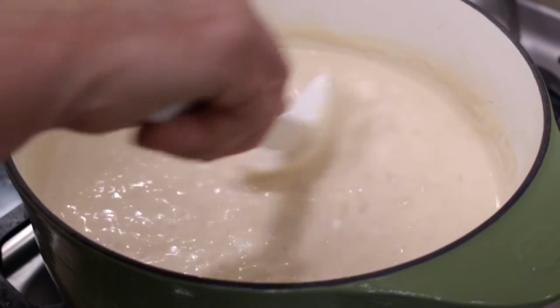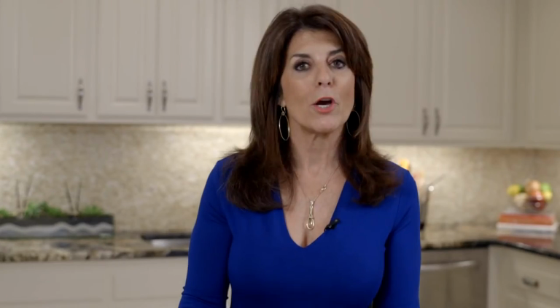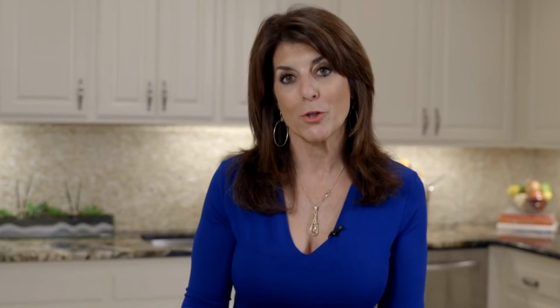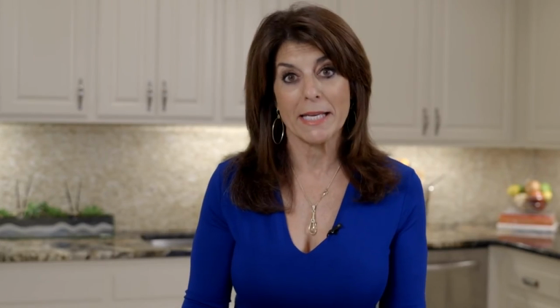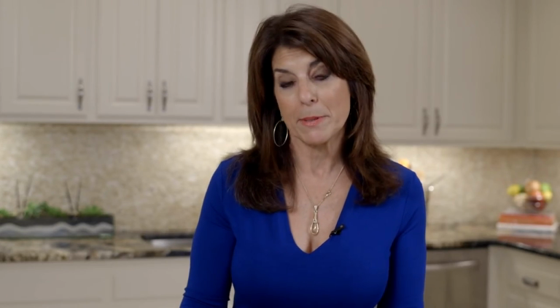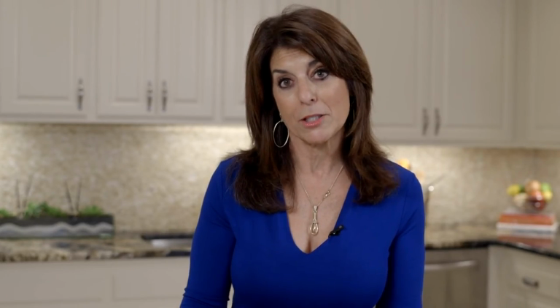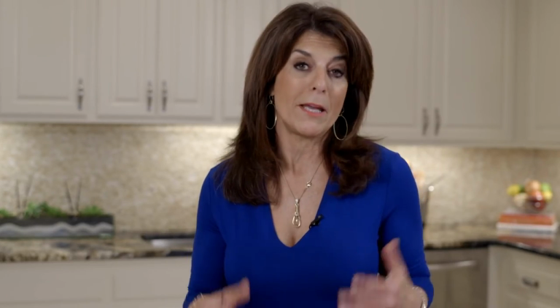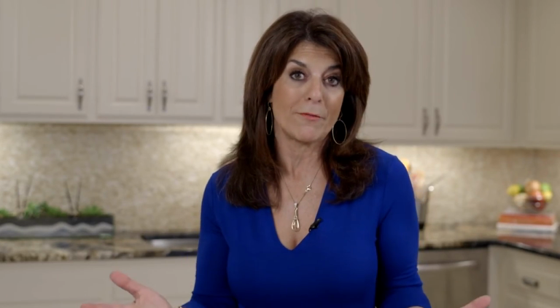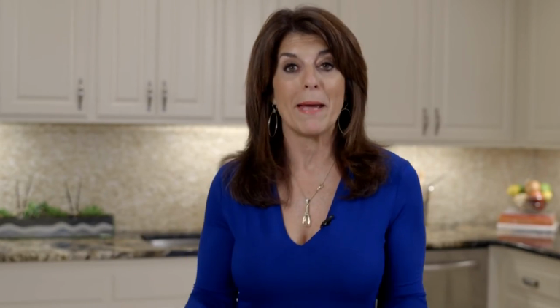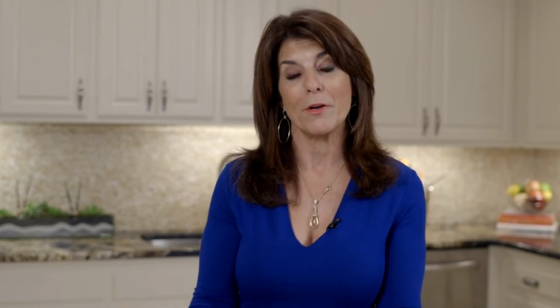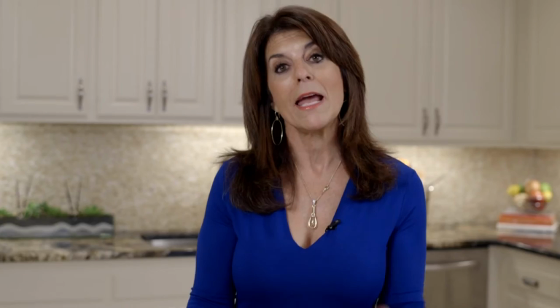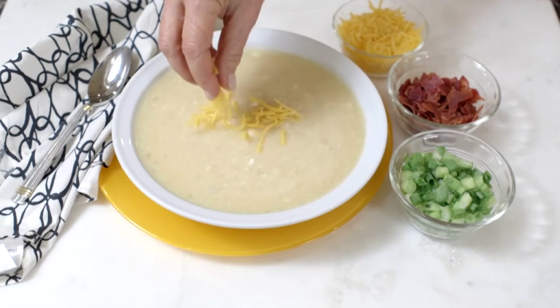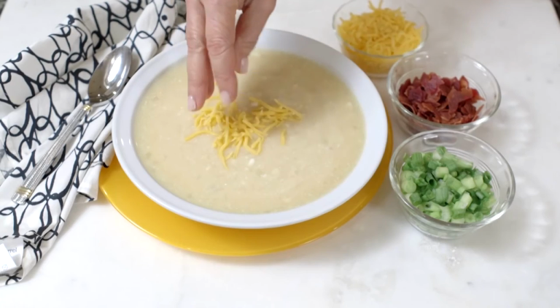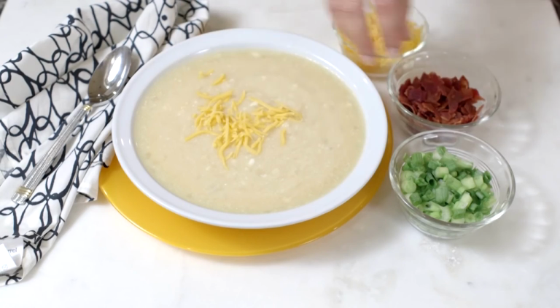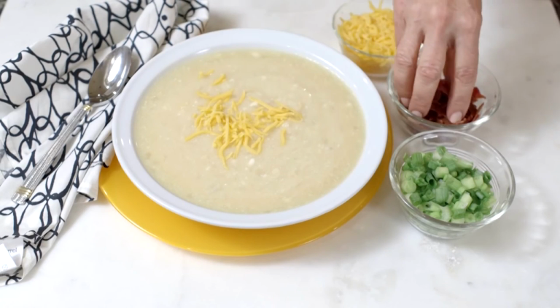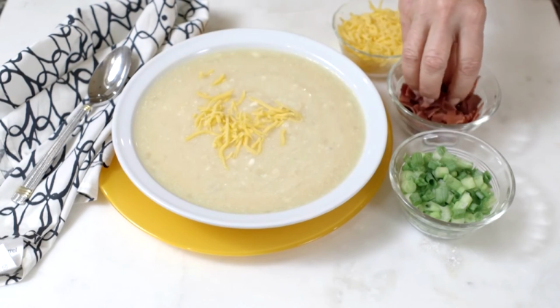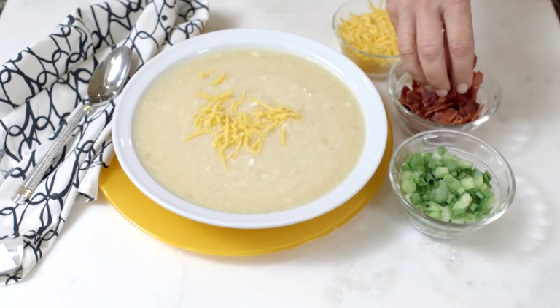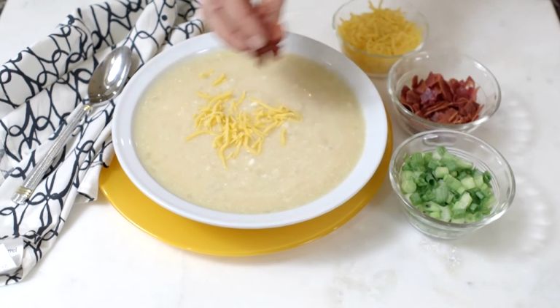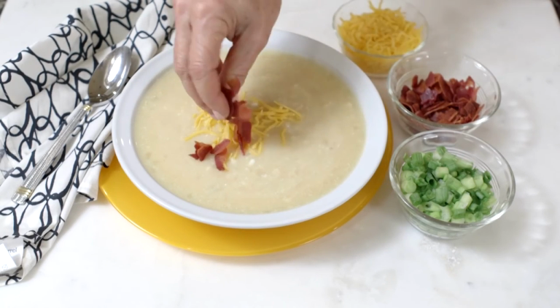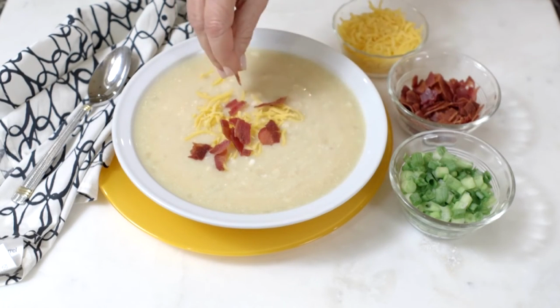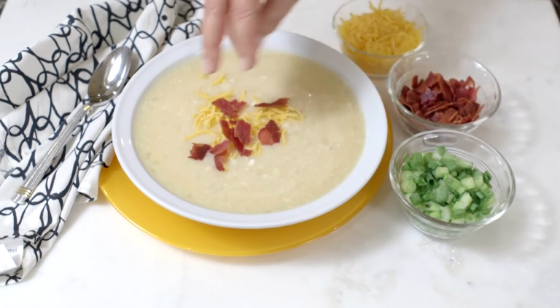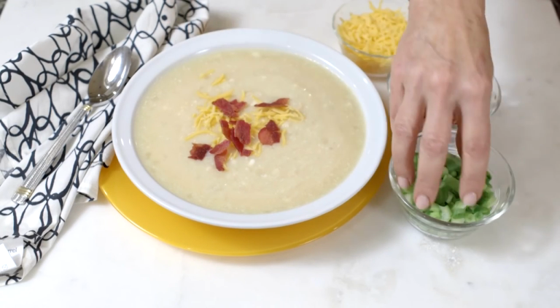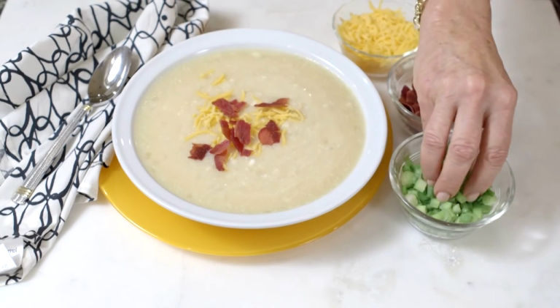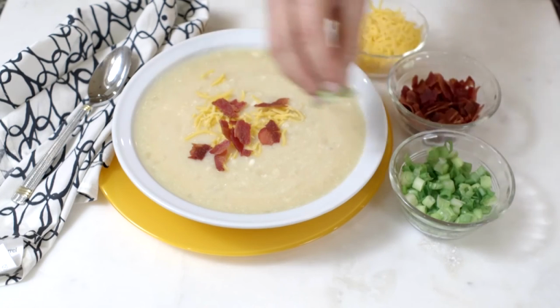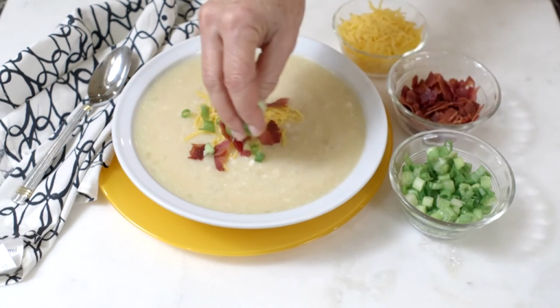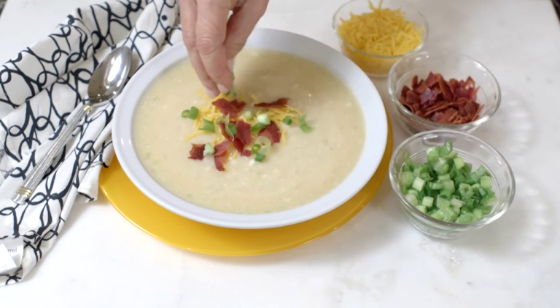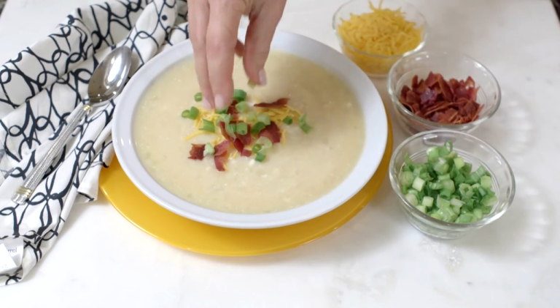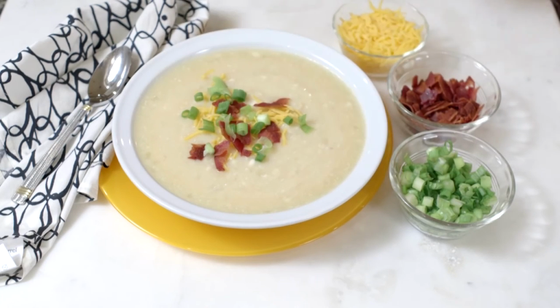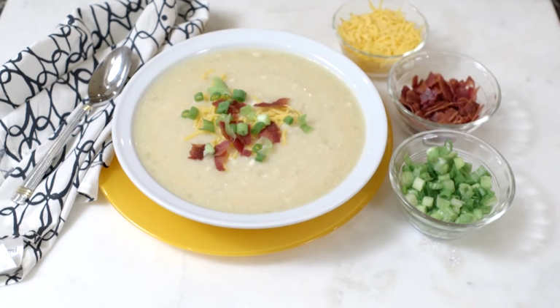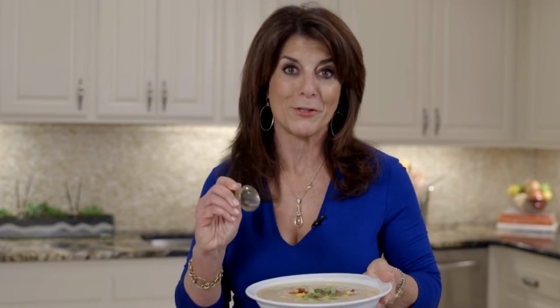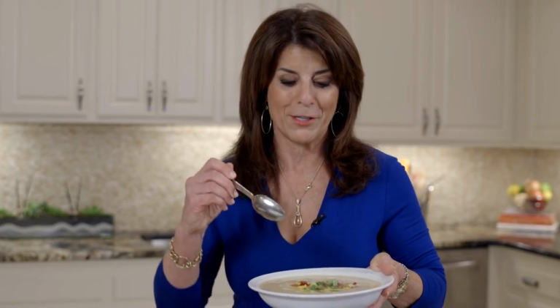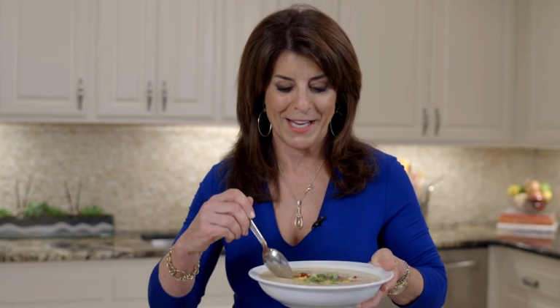I know you'll enjoy my easy potato soup whether you have a sore mouth or not. And if you're feeling better, remember you could sprinkle it with condiments. Everyone's condition is different, so you want to talk to your doctor before you make any major dietary change.